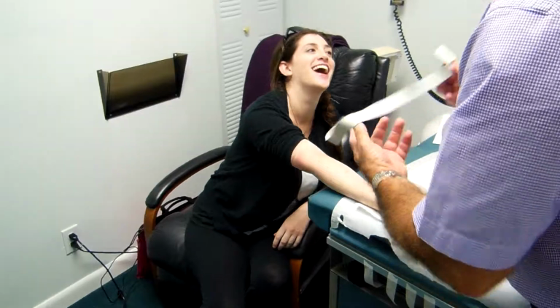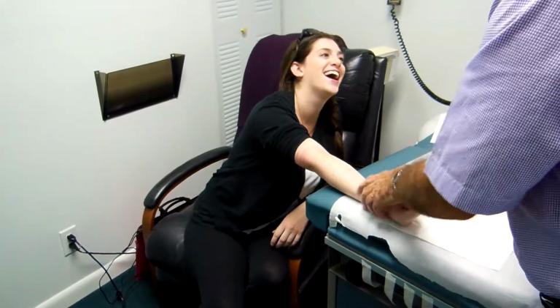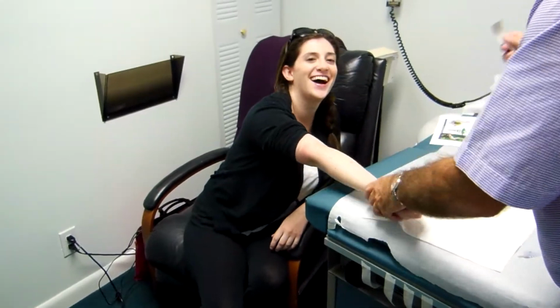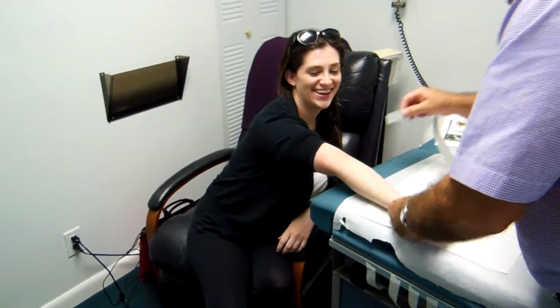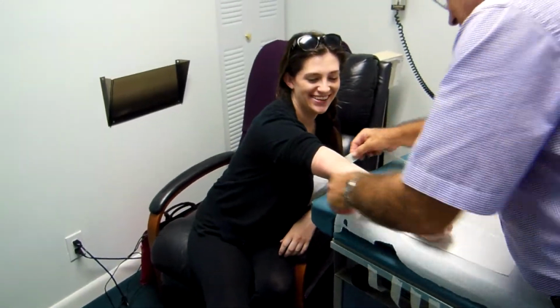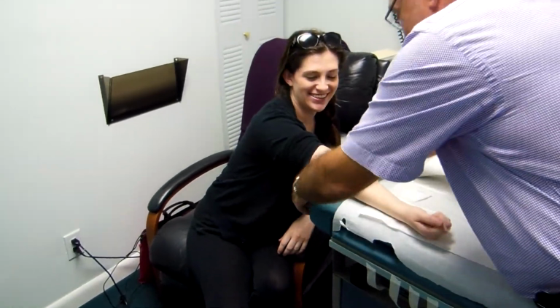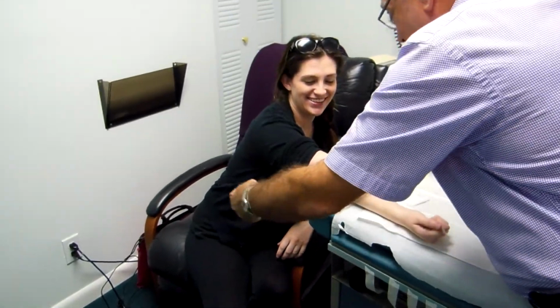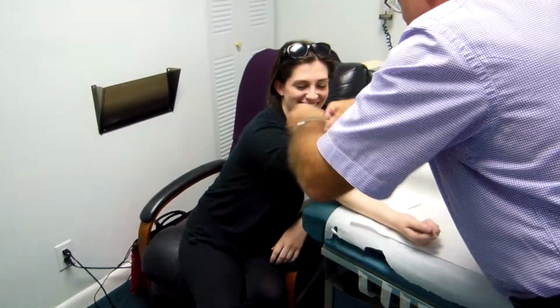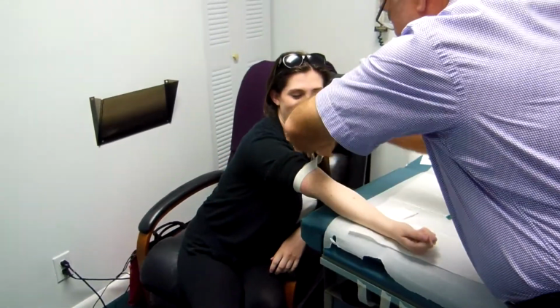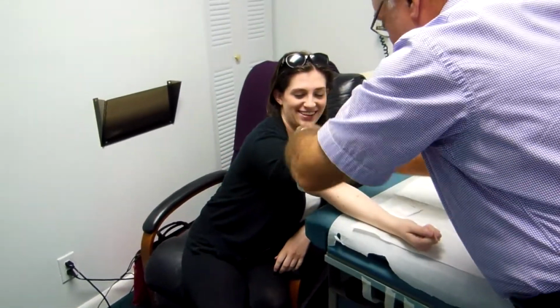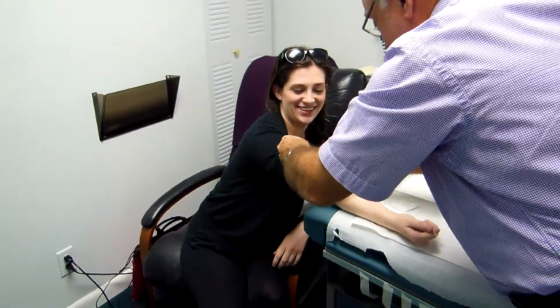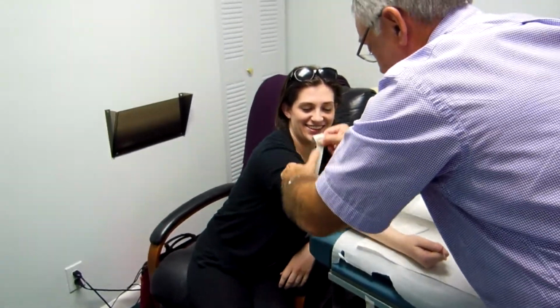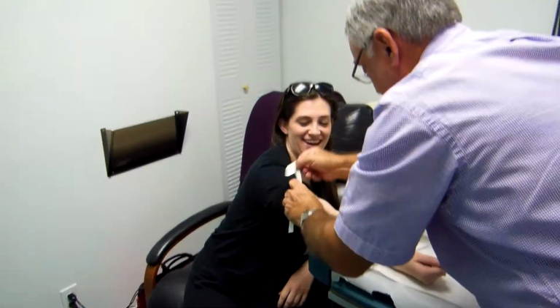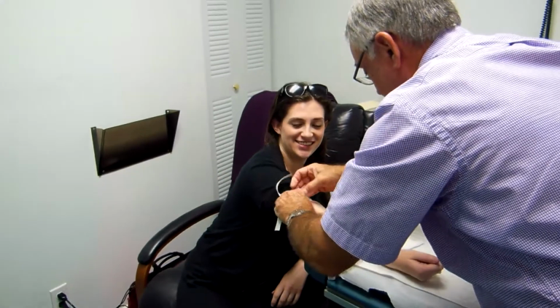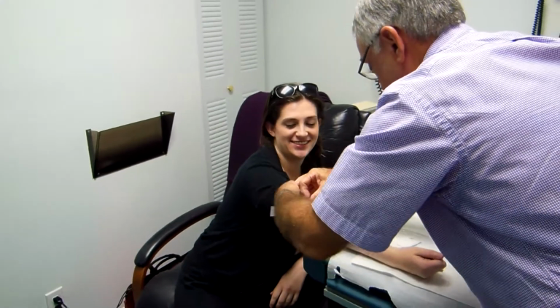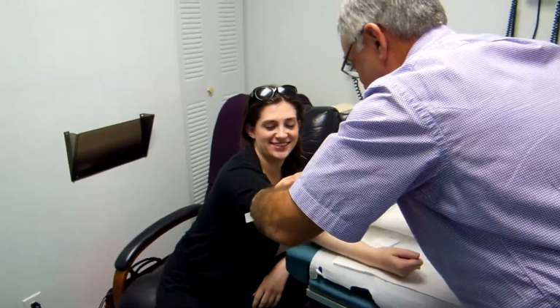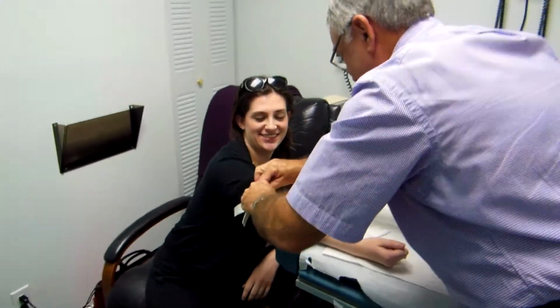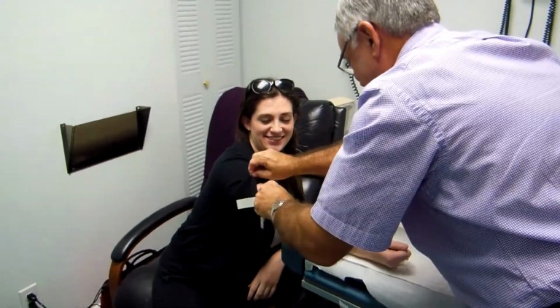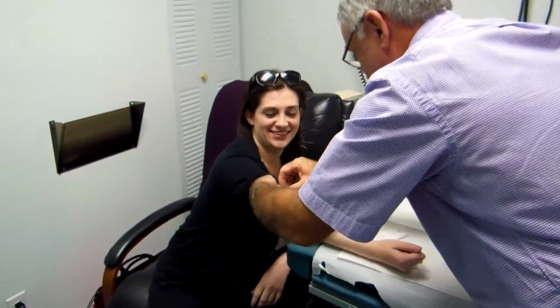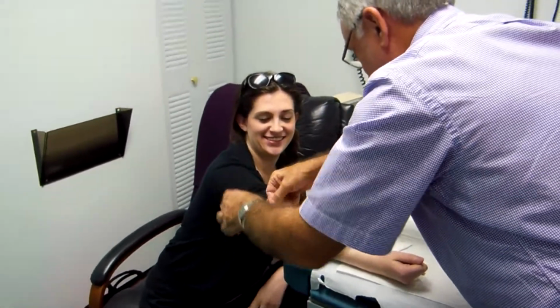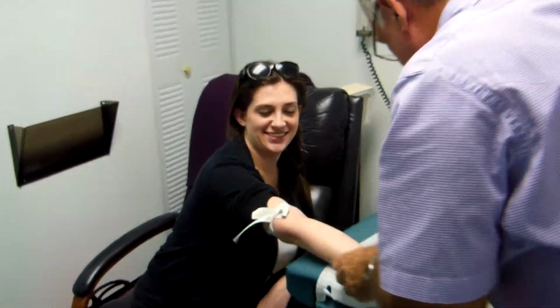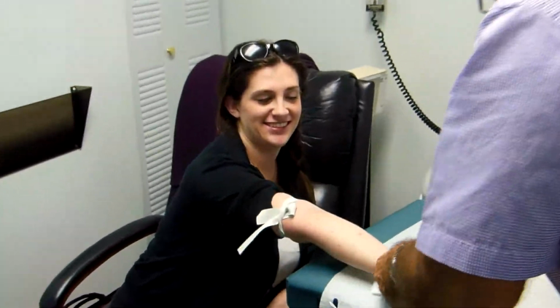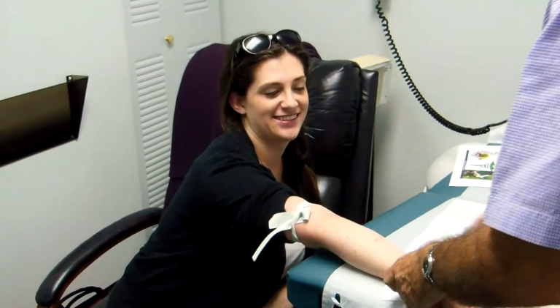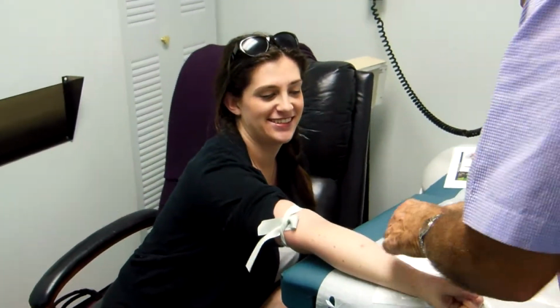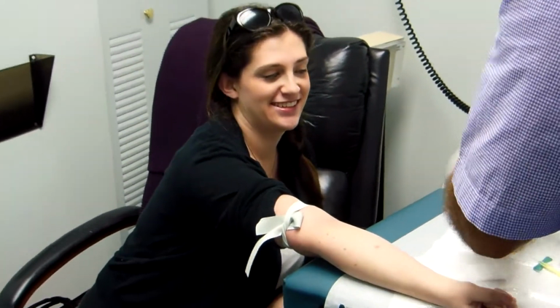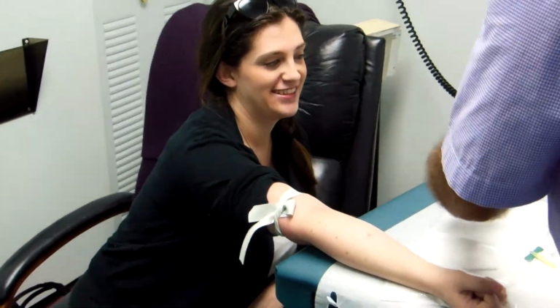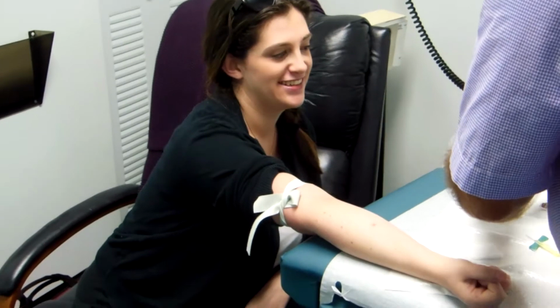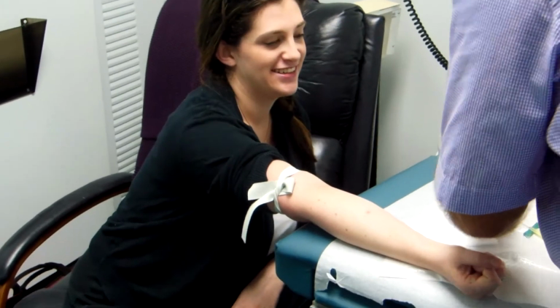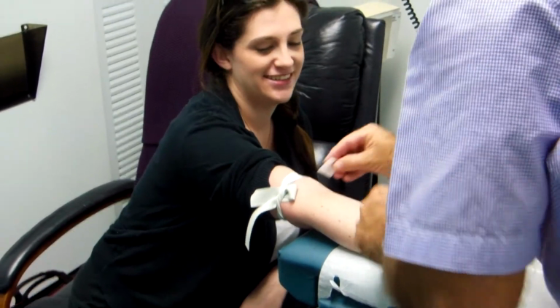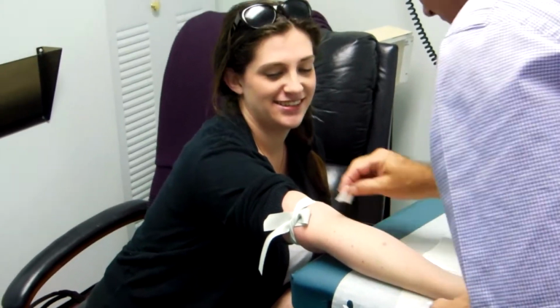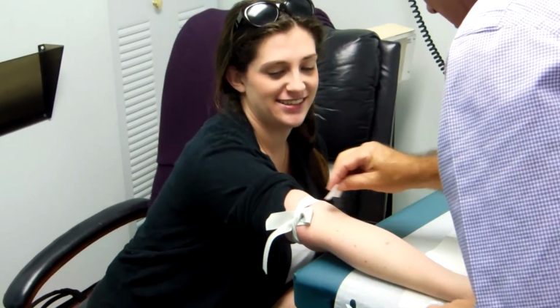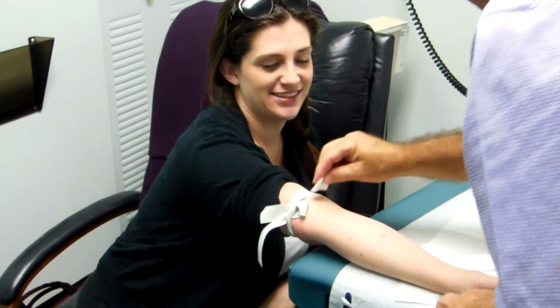Good morning. I'm going to start your IV here for your IV saline. Thank you. We do this quite regularly and we've got it pretty much down to a science.